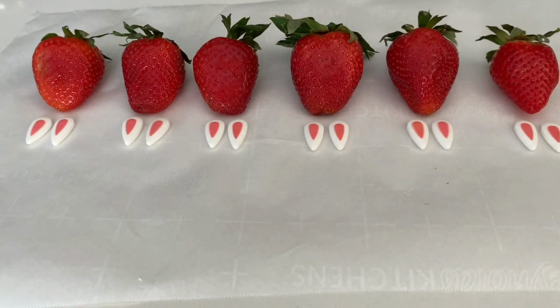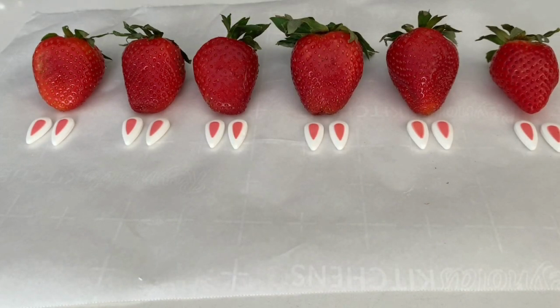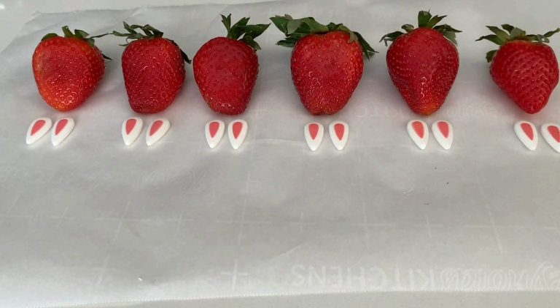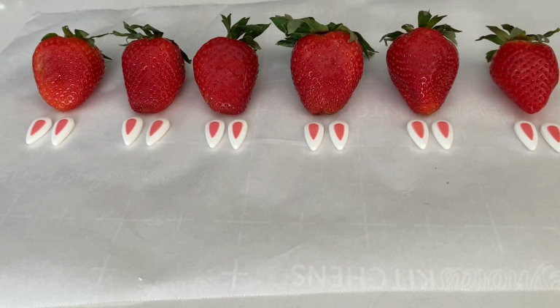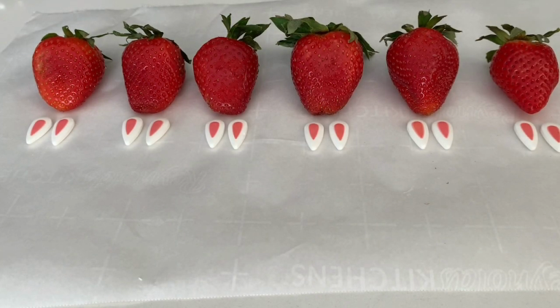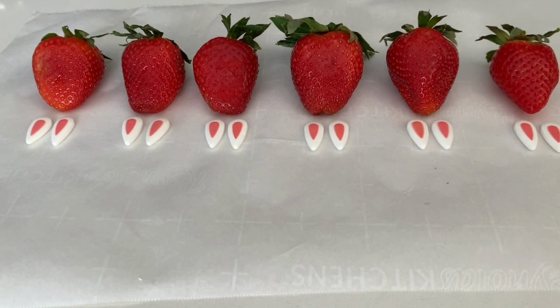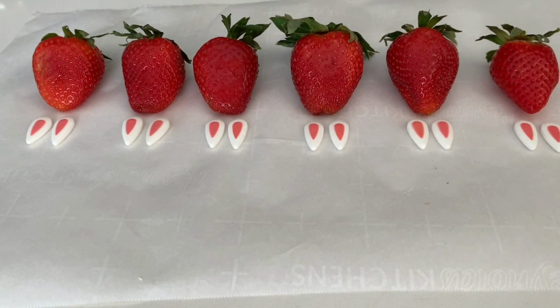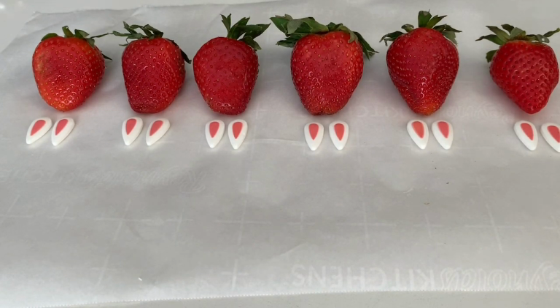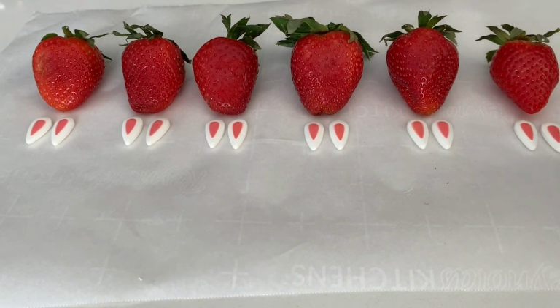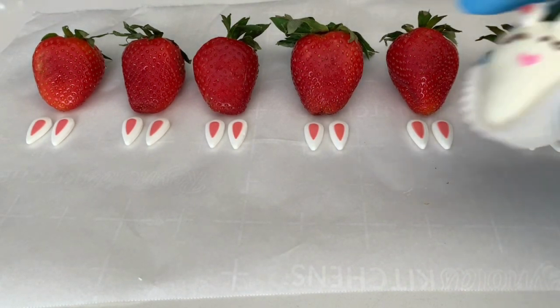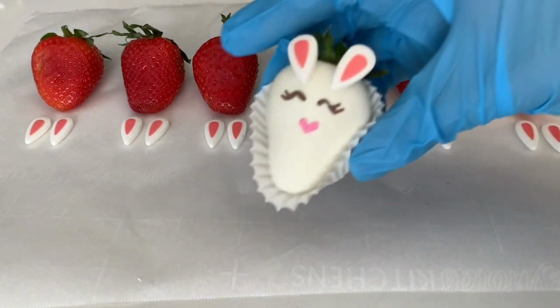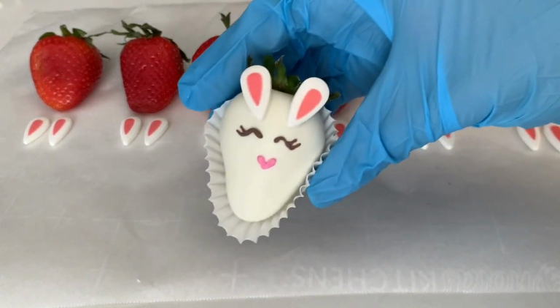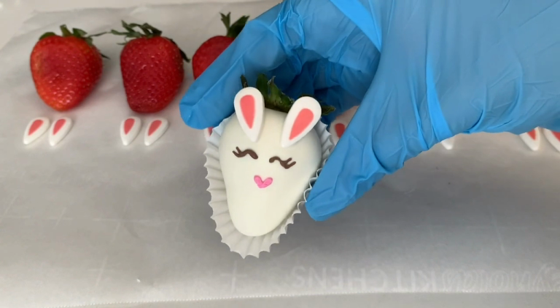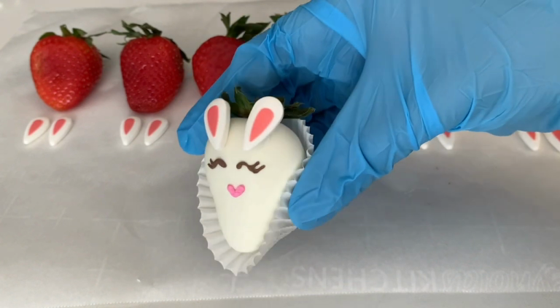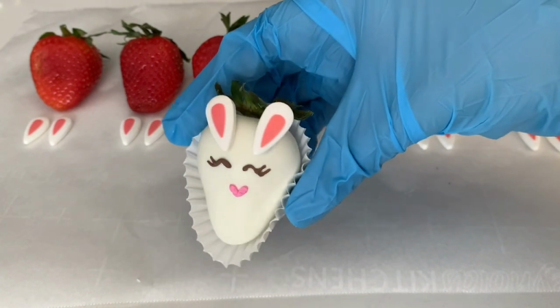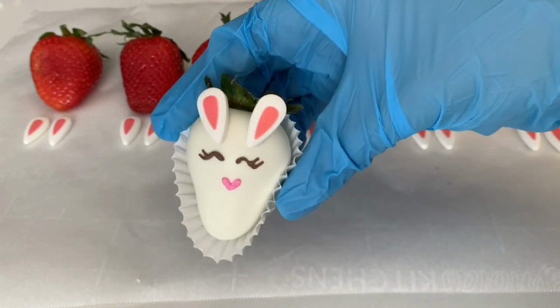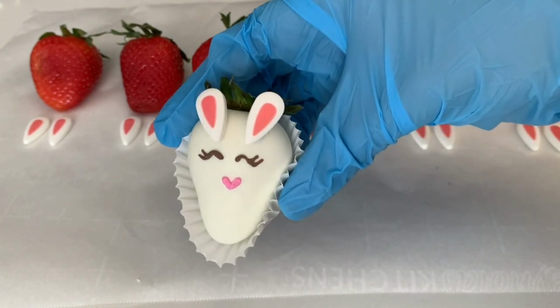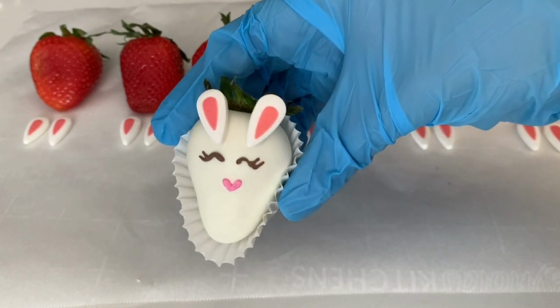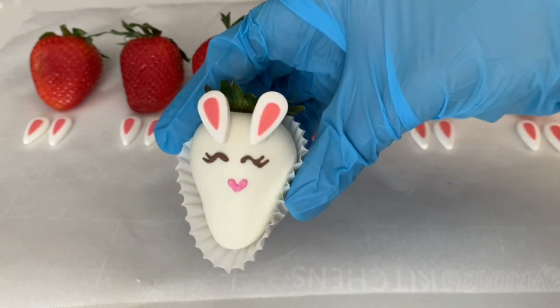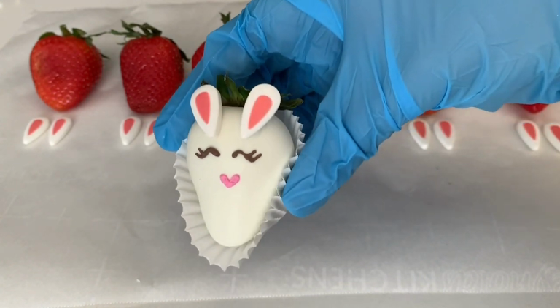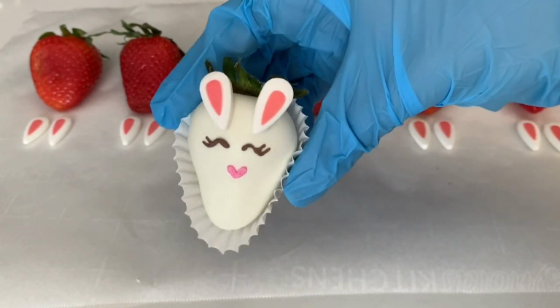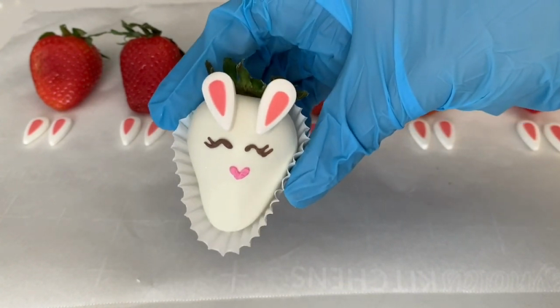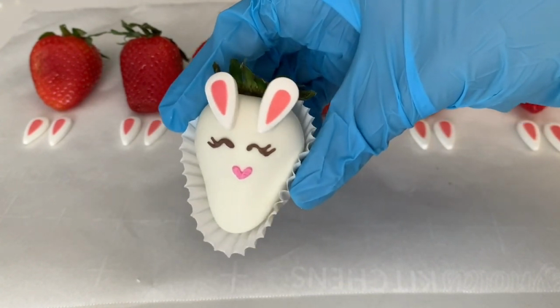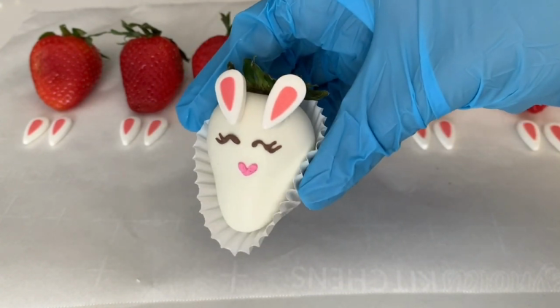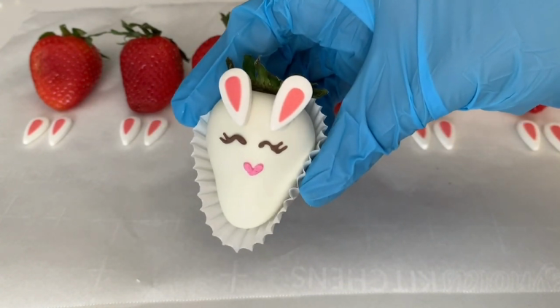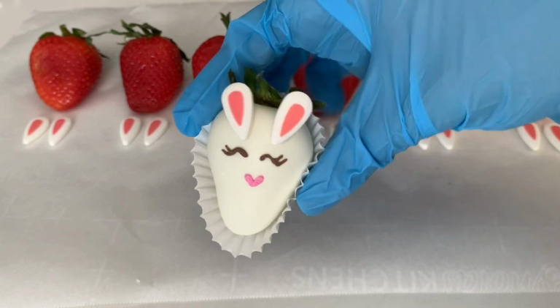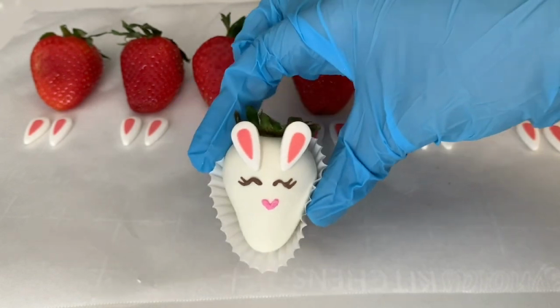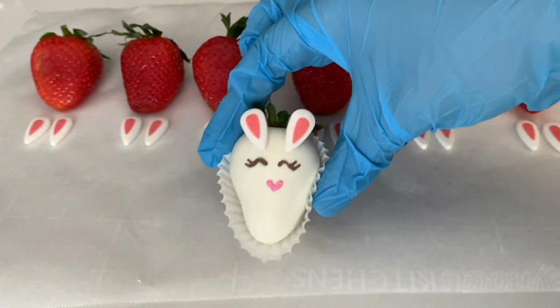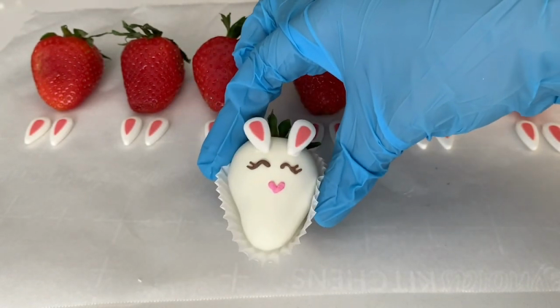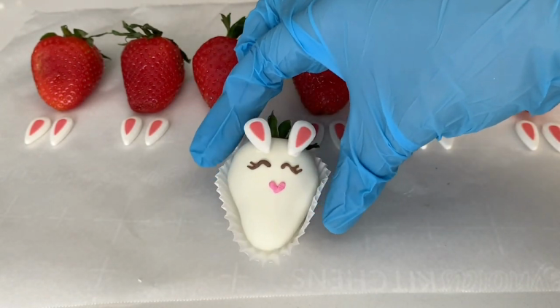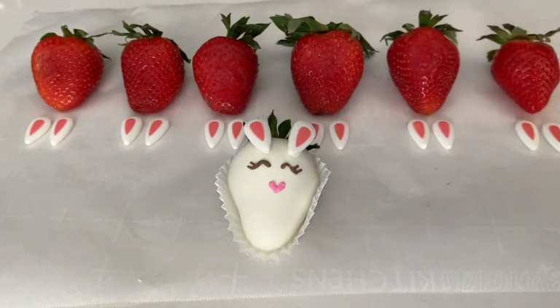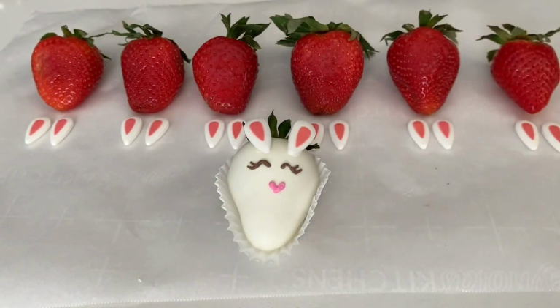Hey guys, welcome back to my channel! Today we're going to be learning how to make these super cute, very easy Easter bunny berries. I'll go ahead and show you what we're using today.